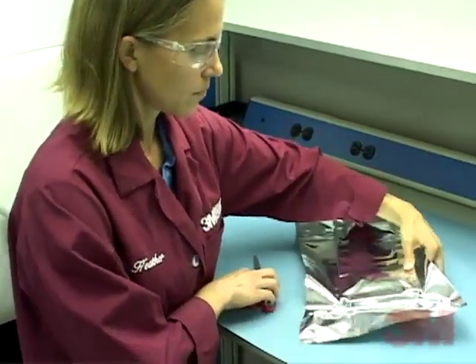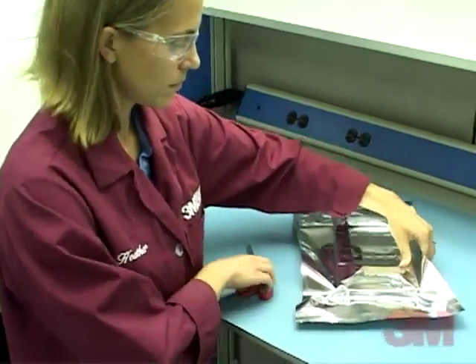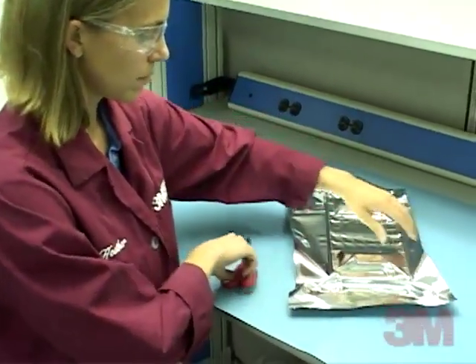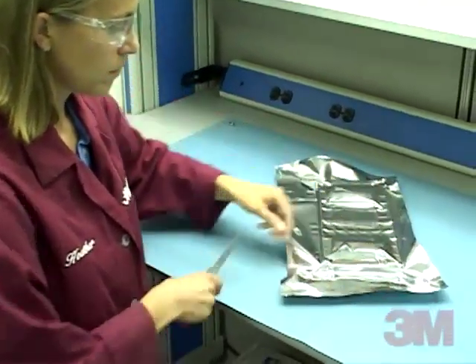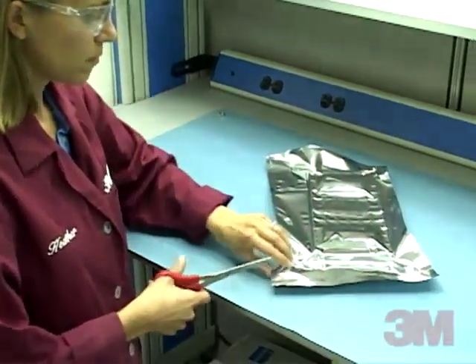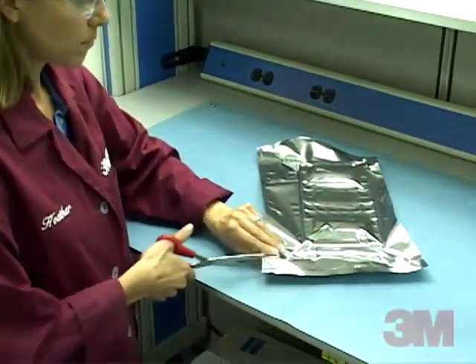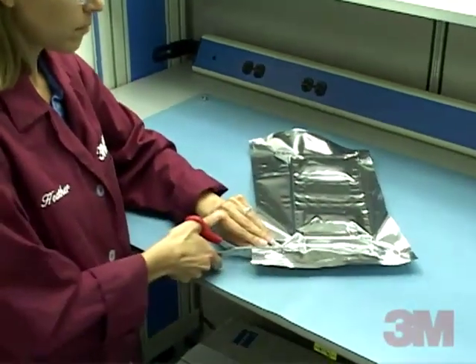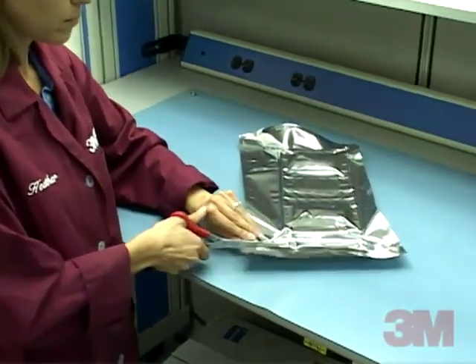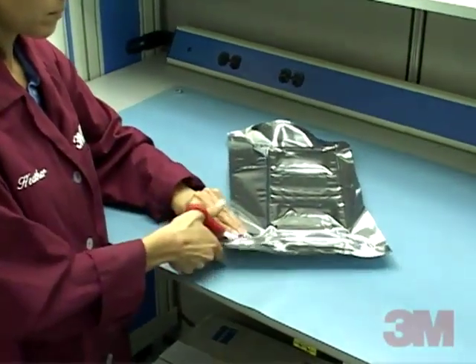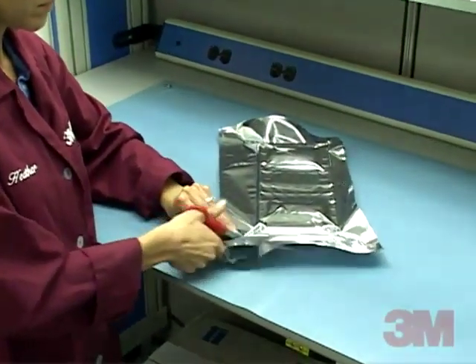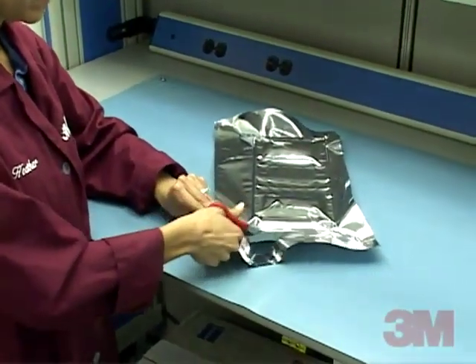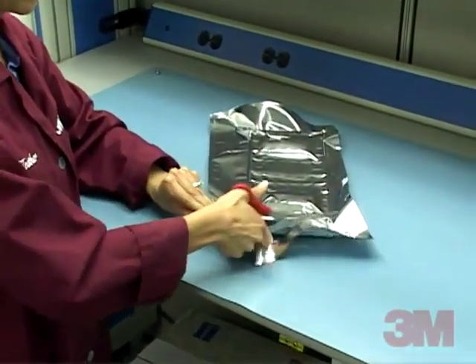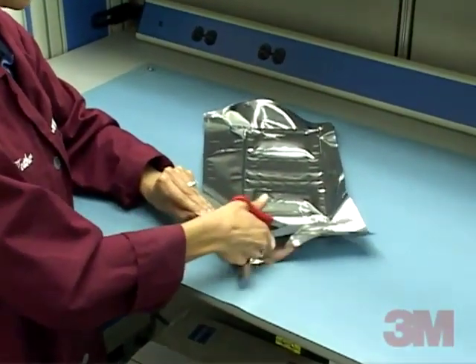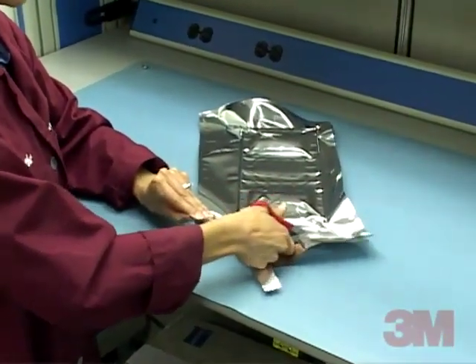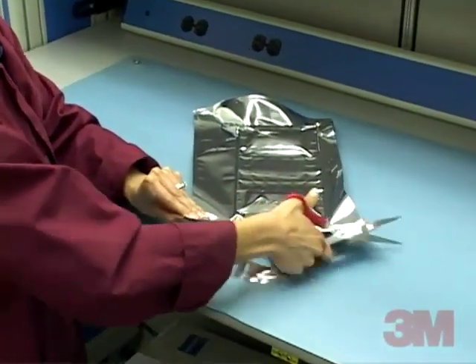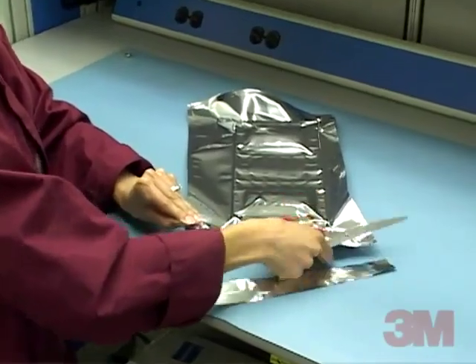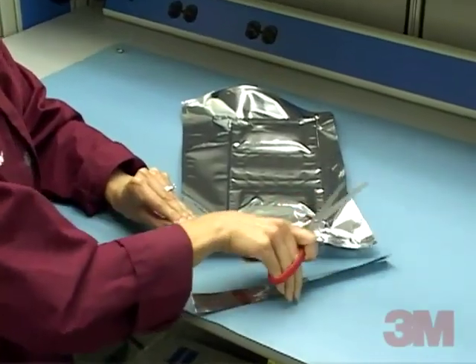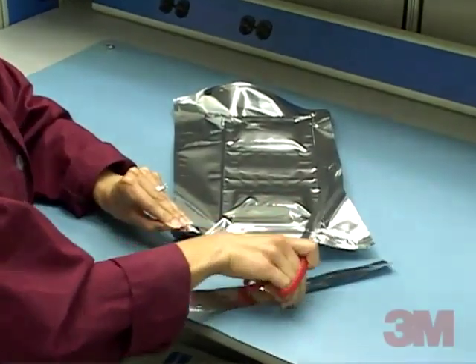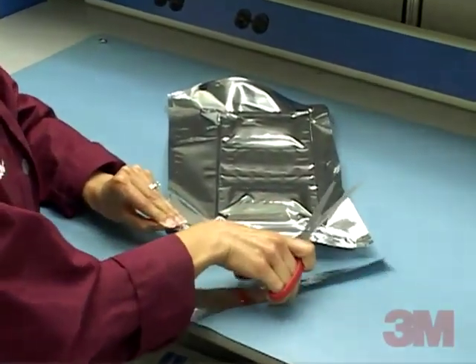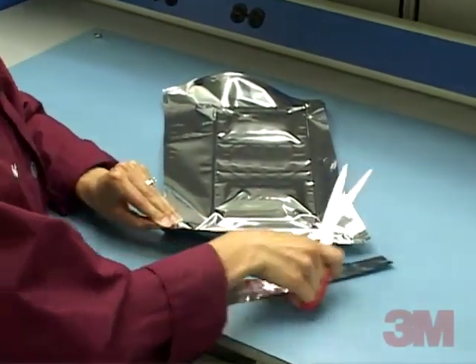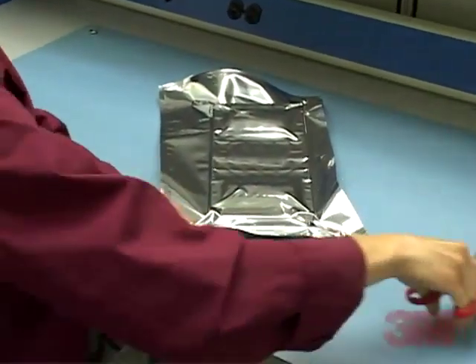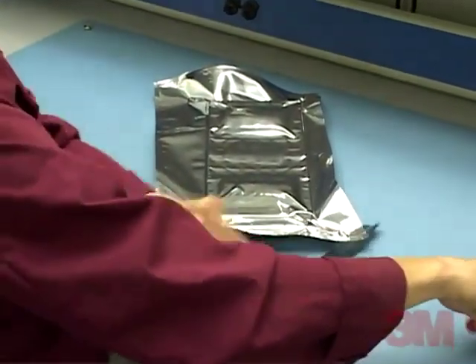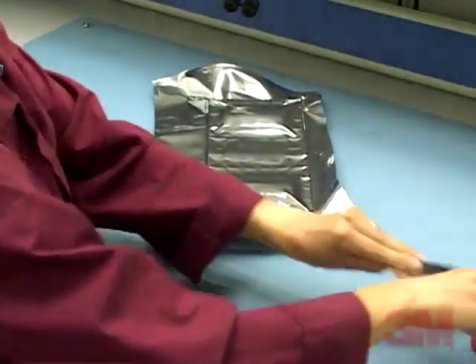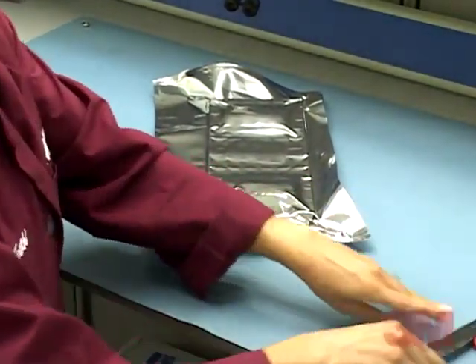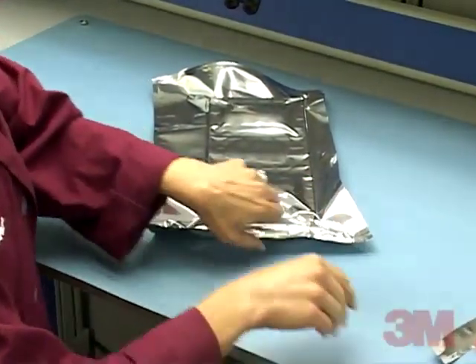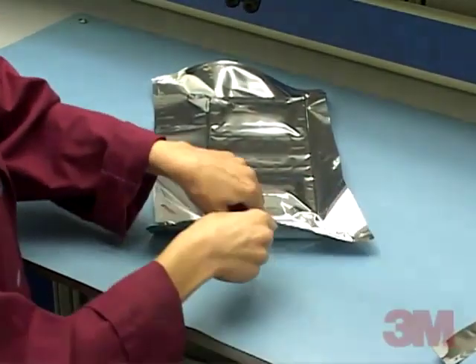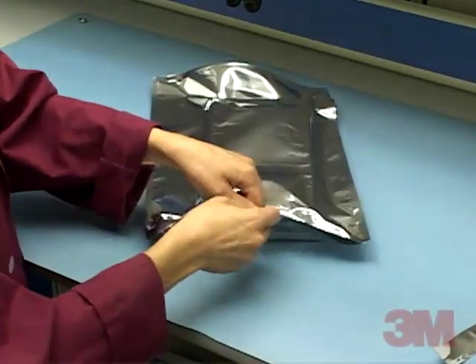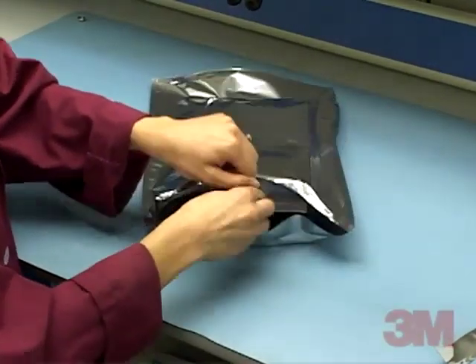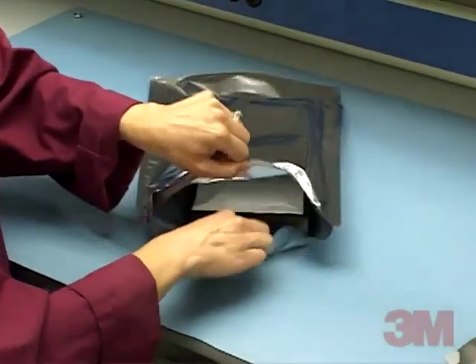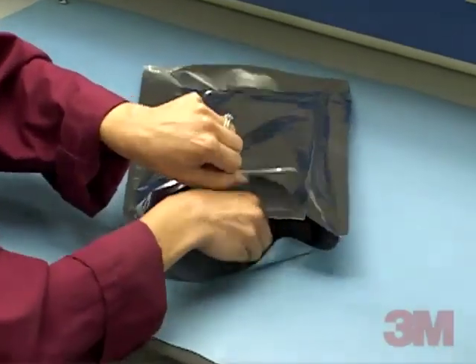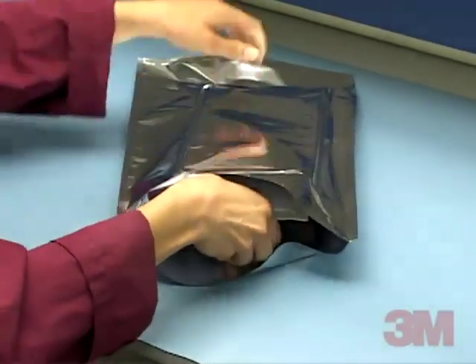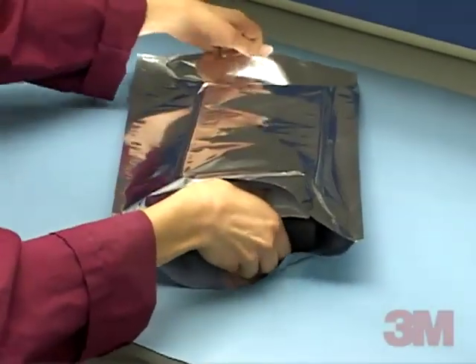When the end user receives the bag, the end user will cut the bag open to remove the tray and the products inside. This releases the vacuum inside the bag.